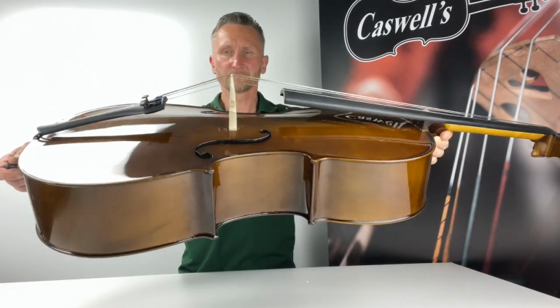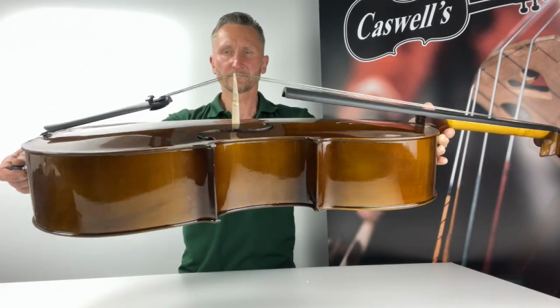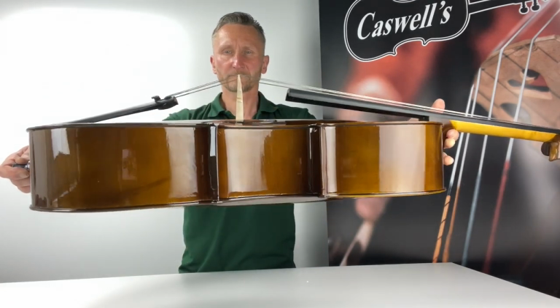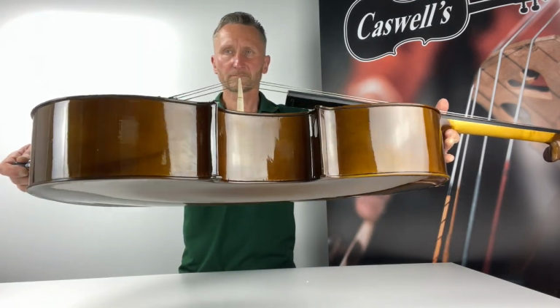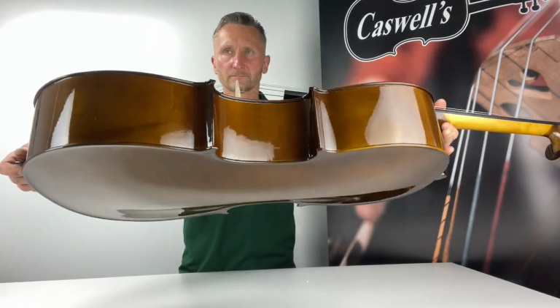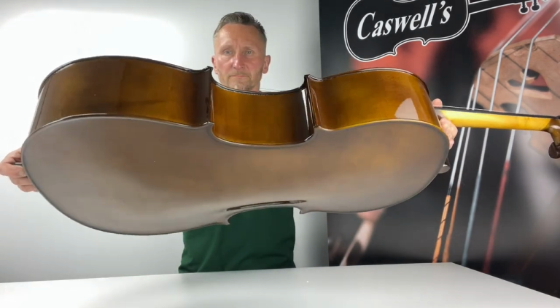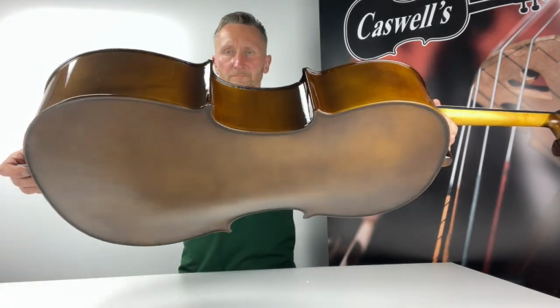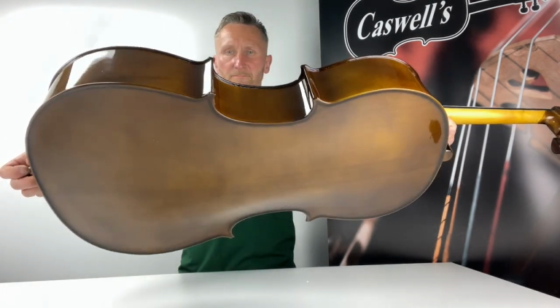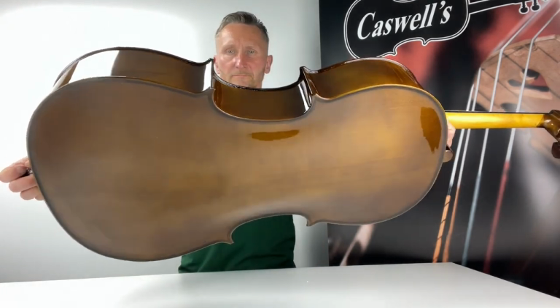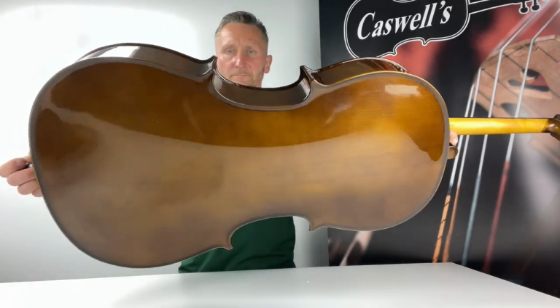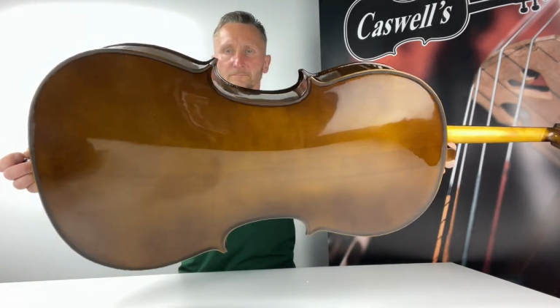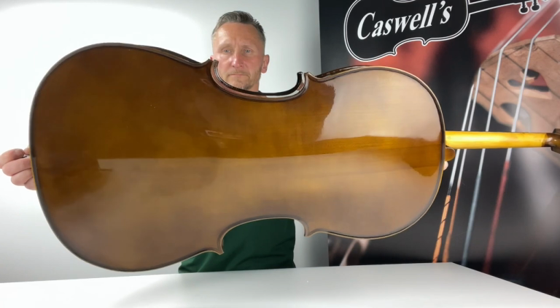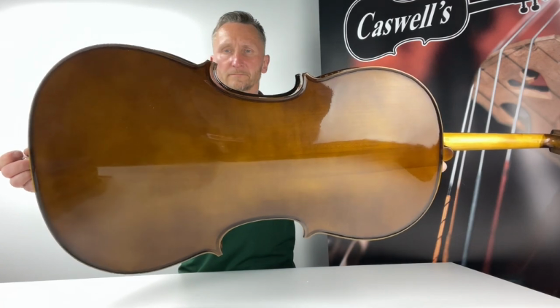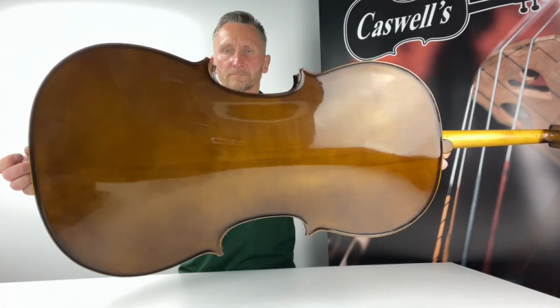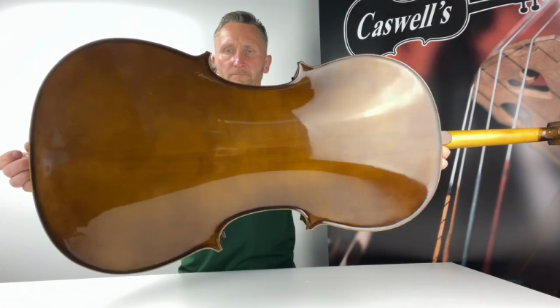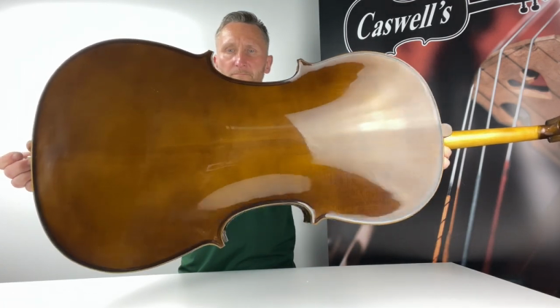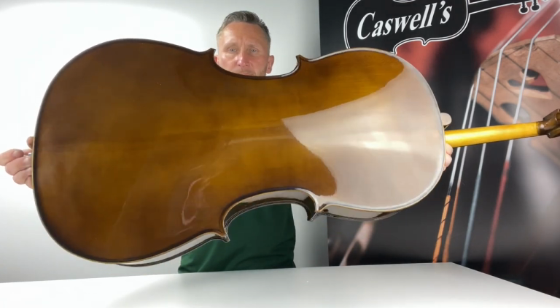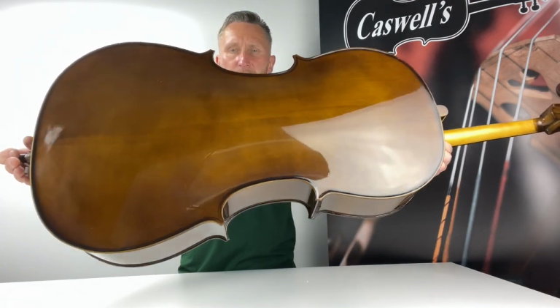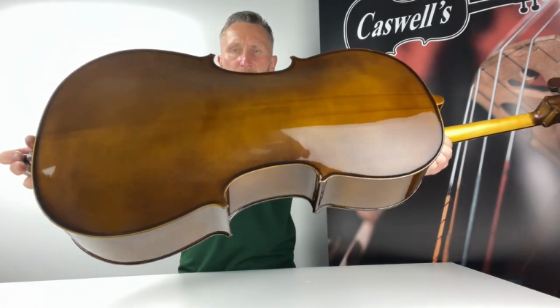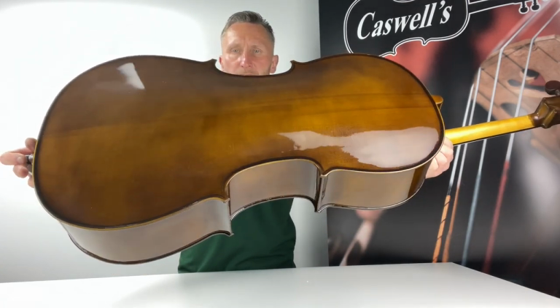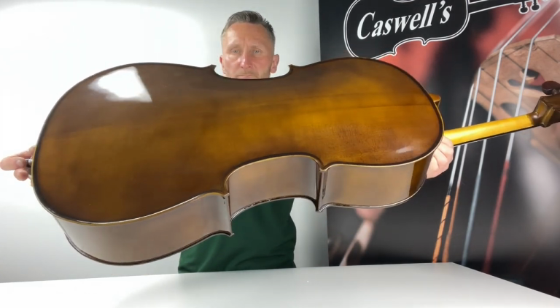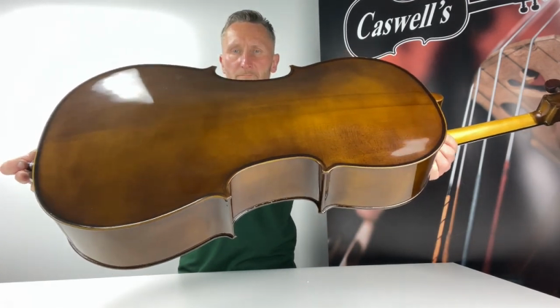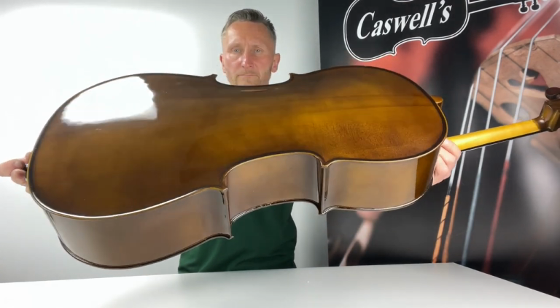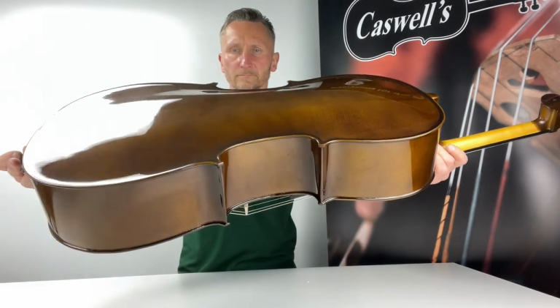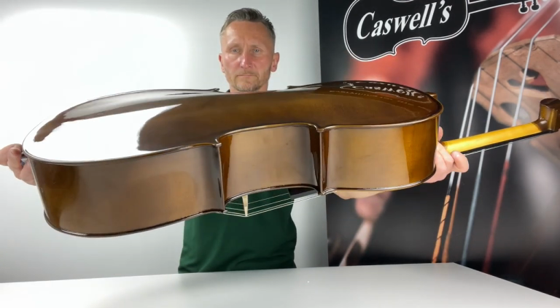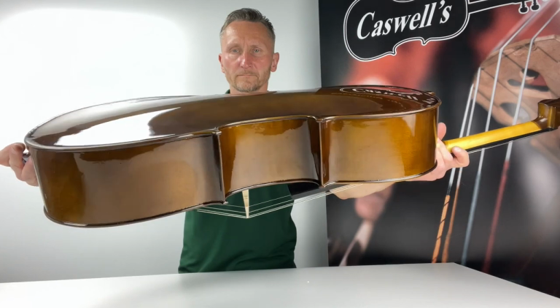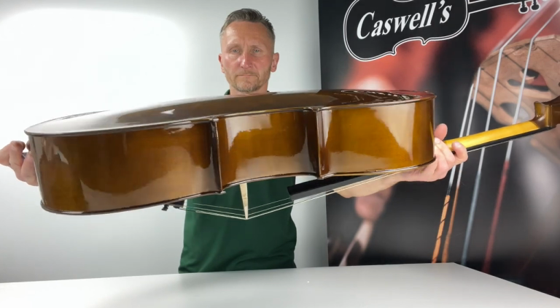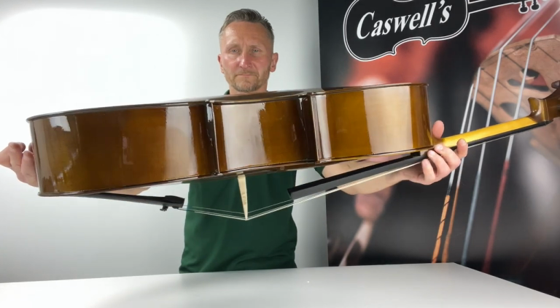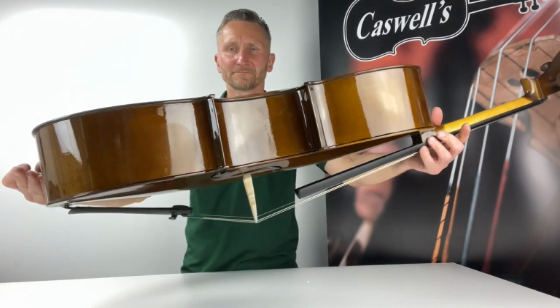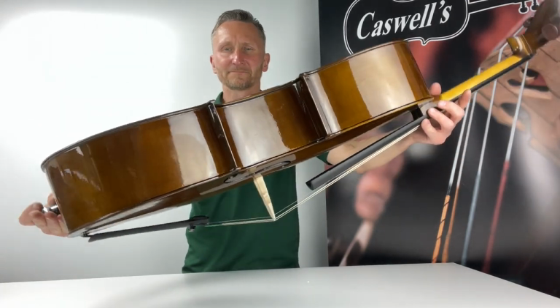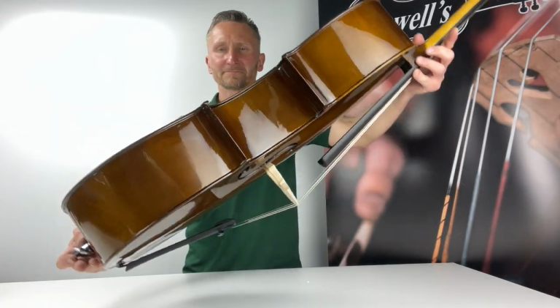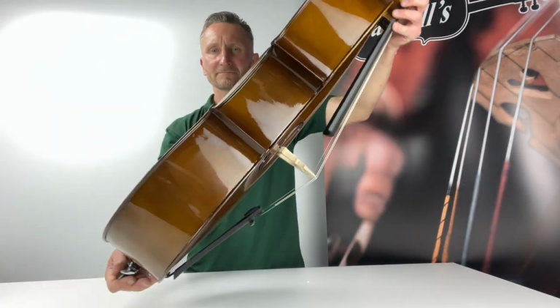The Stenta Instruments, developed over hundreds of years, are renowned for quality, consistent and good-sounding instruments that have earned the trust of educators throughout the world, and teachers have come to trust the Stenta Student One Cello.